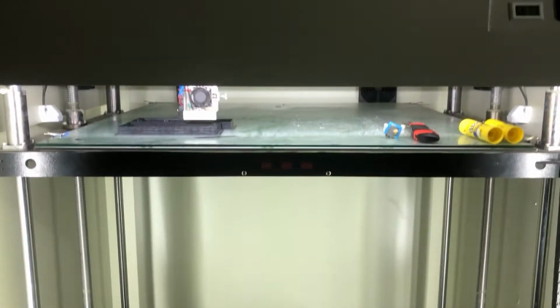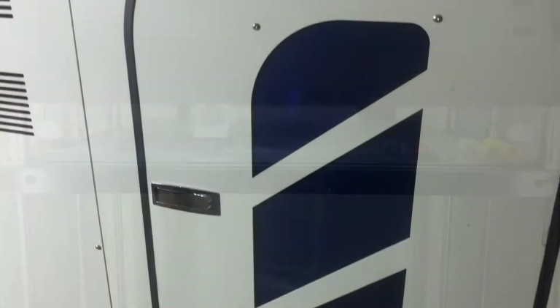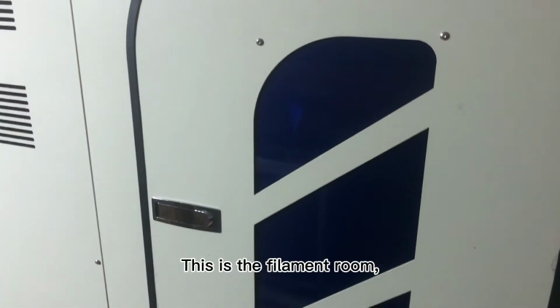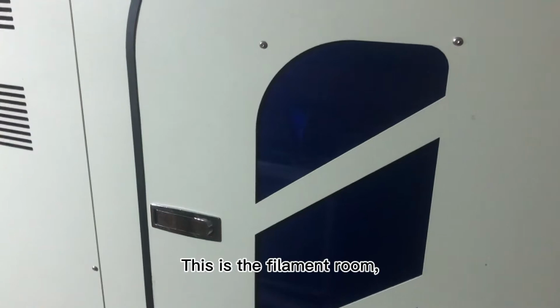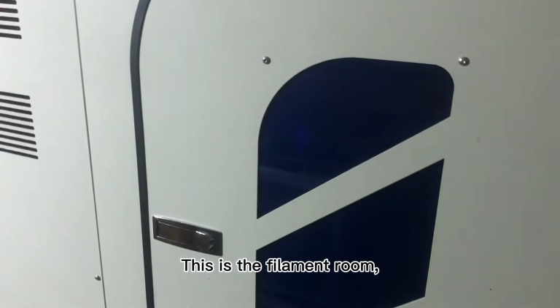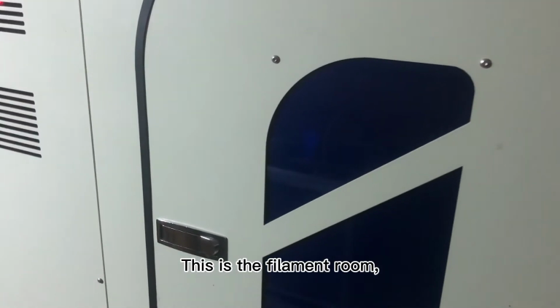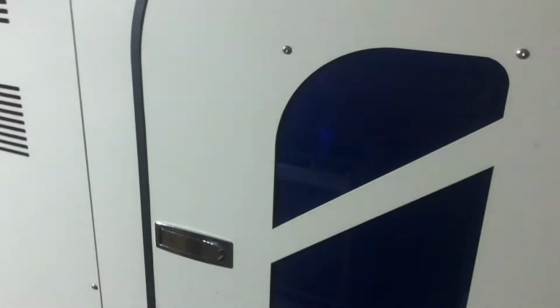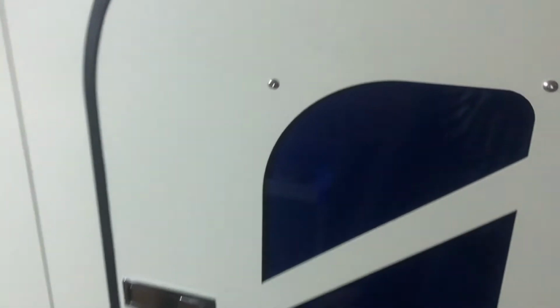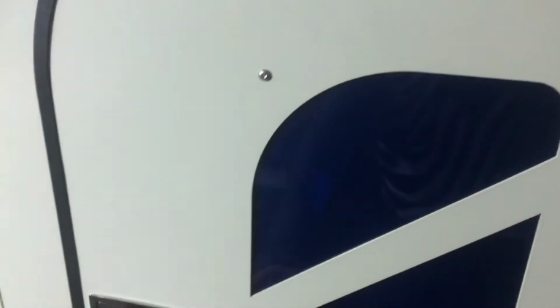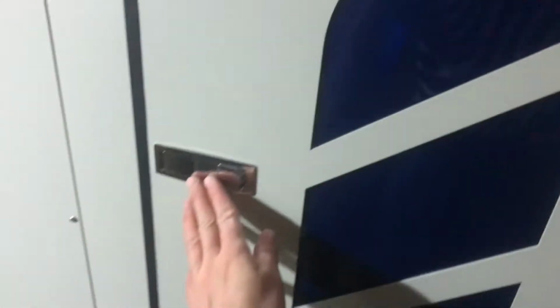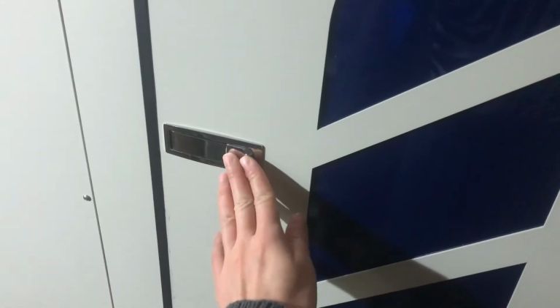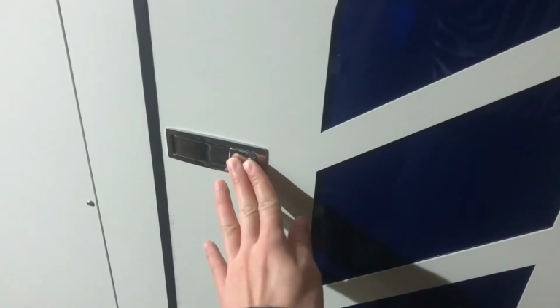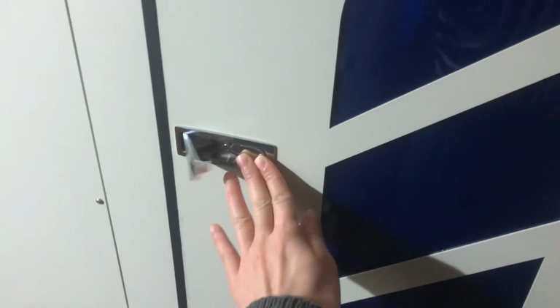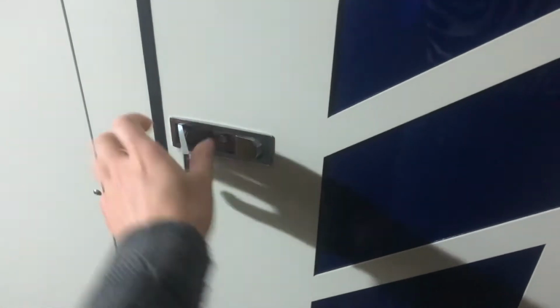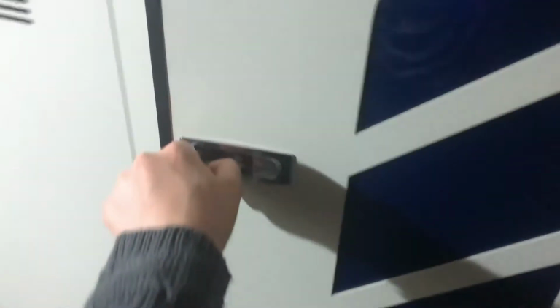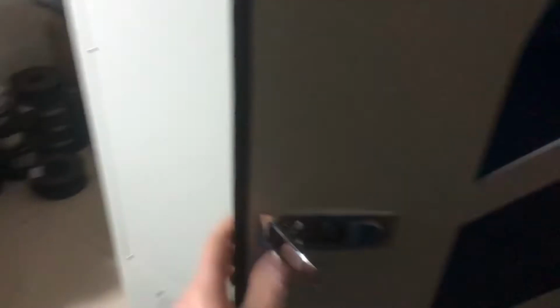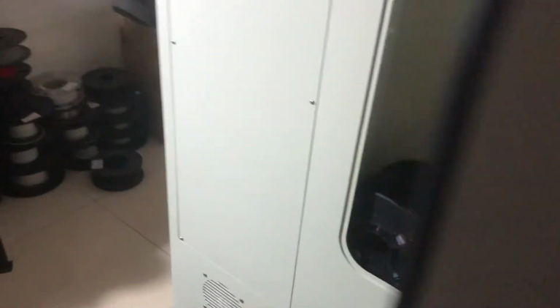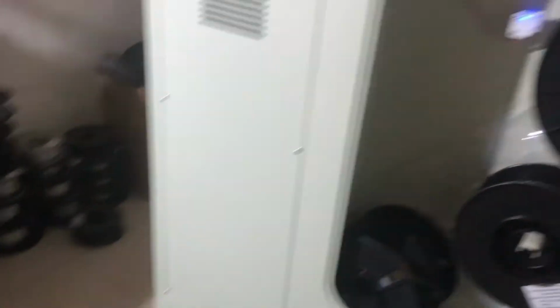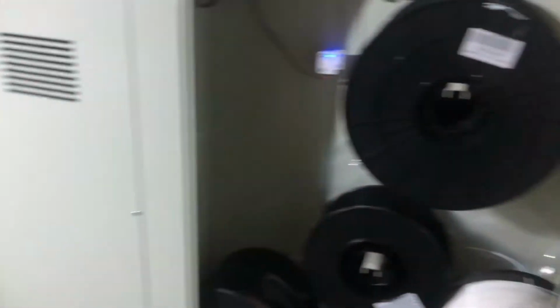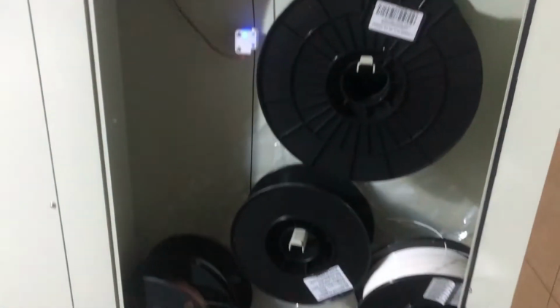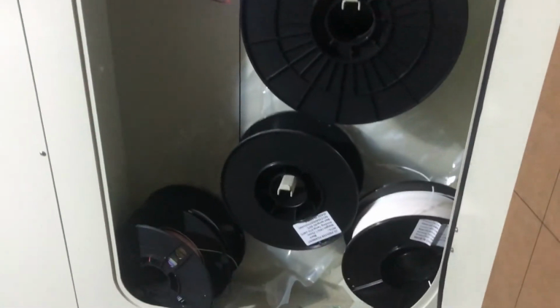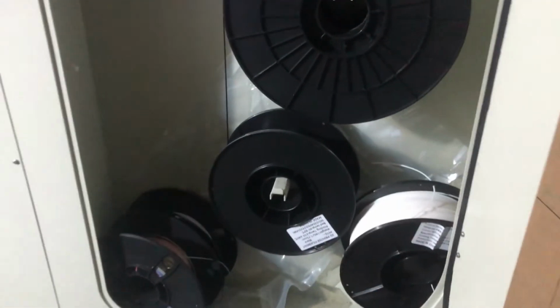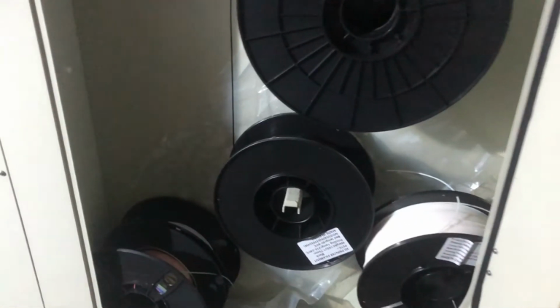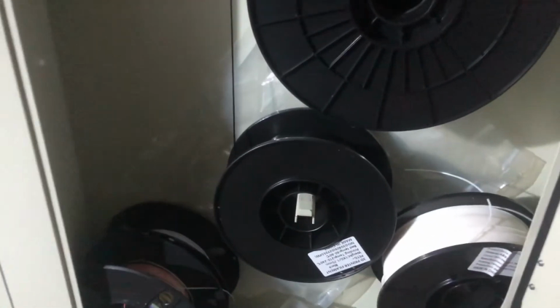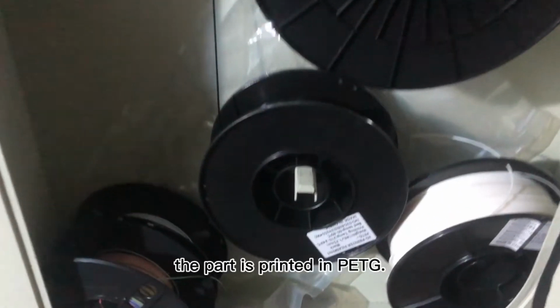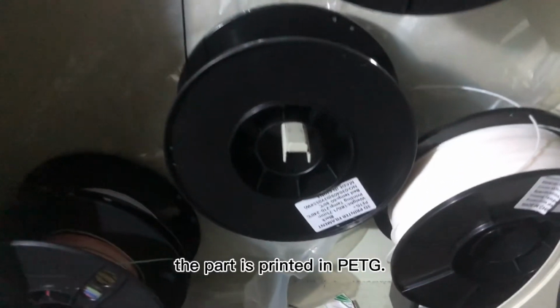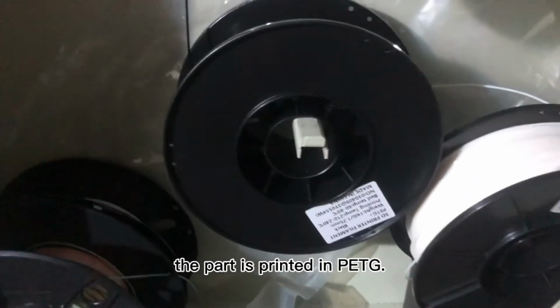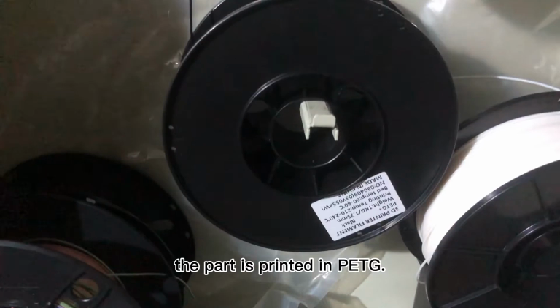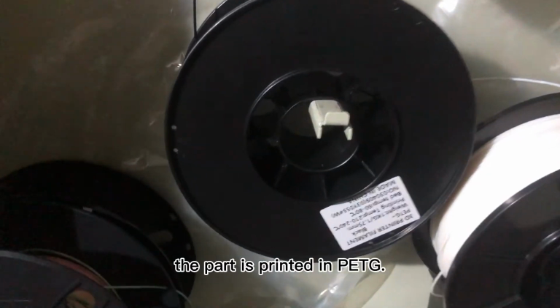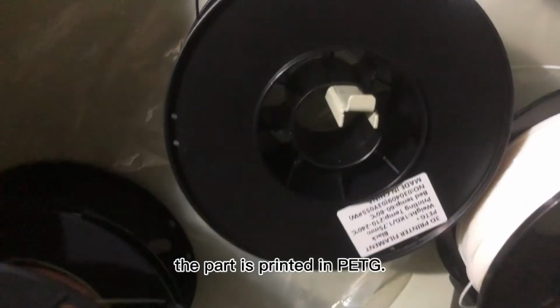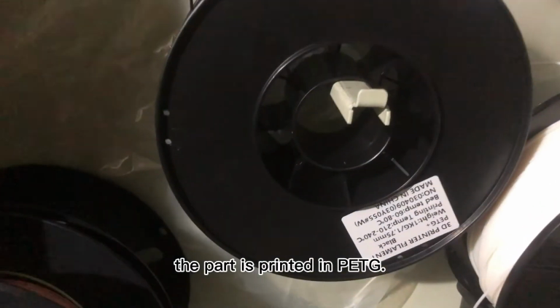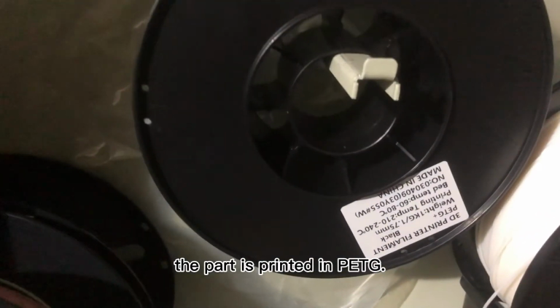This is the filament room. The part is printed in pre-ETG.